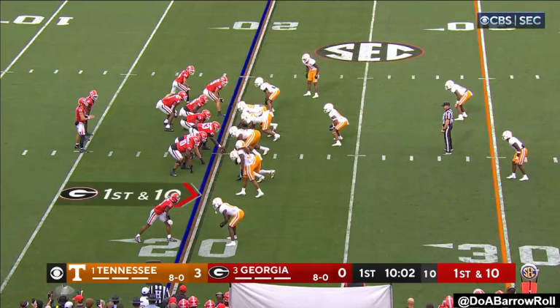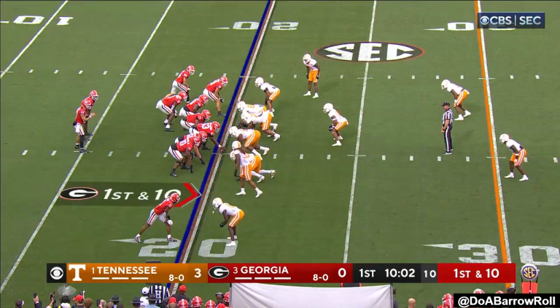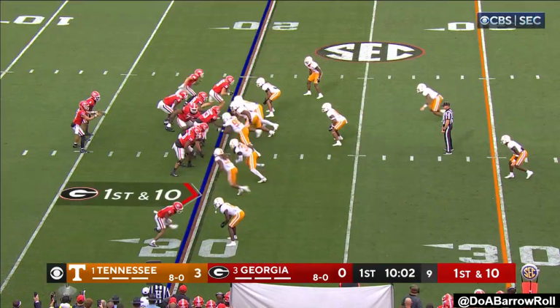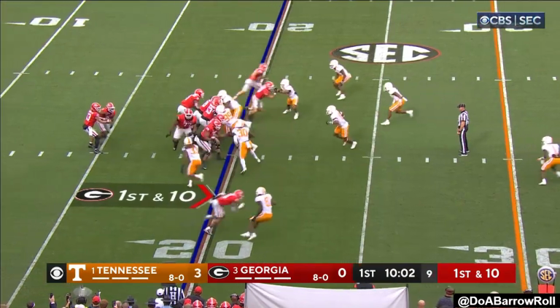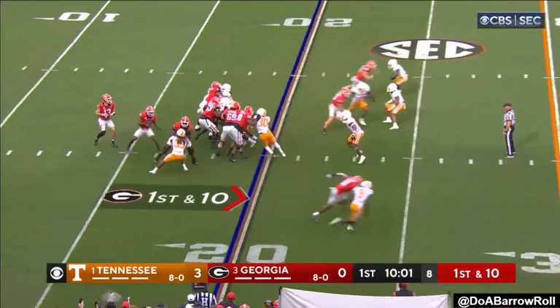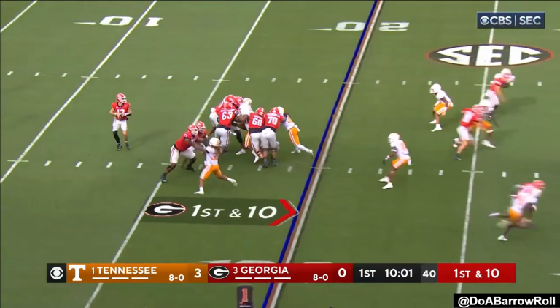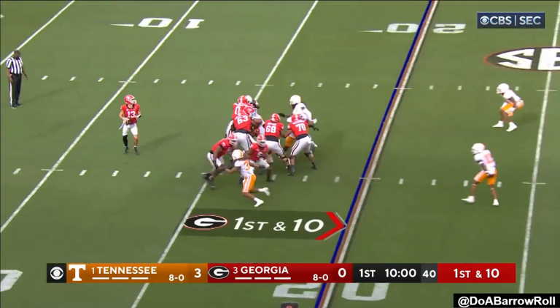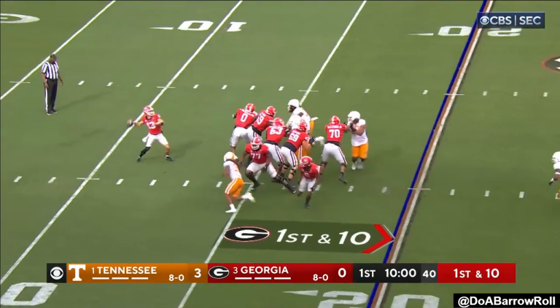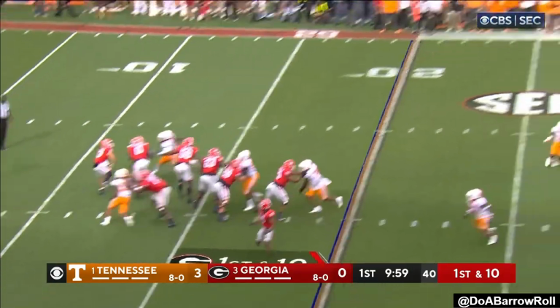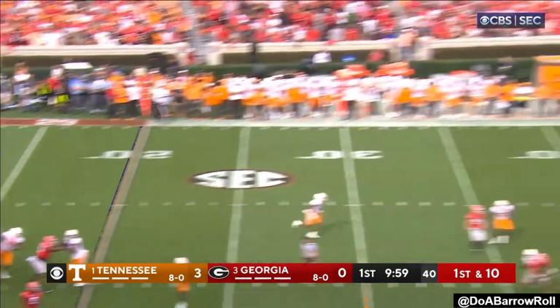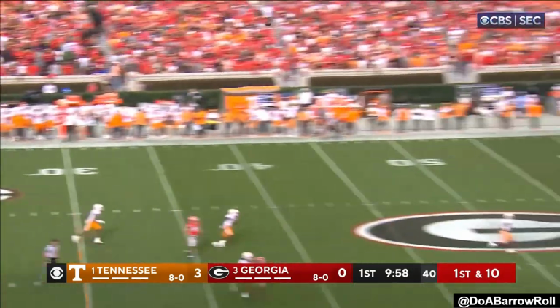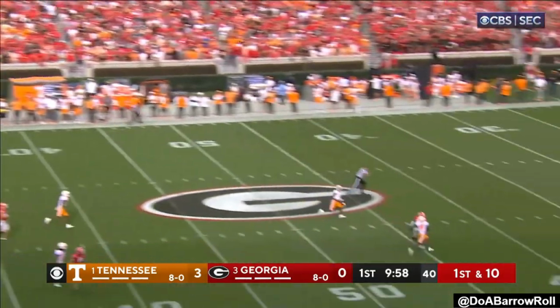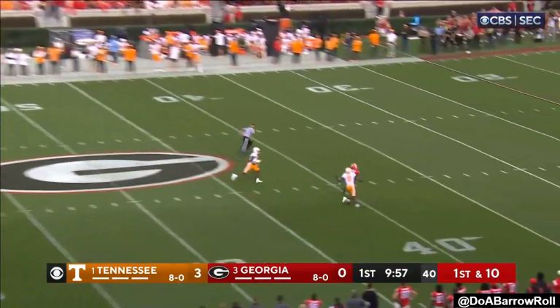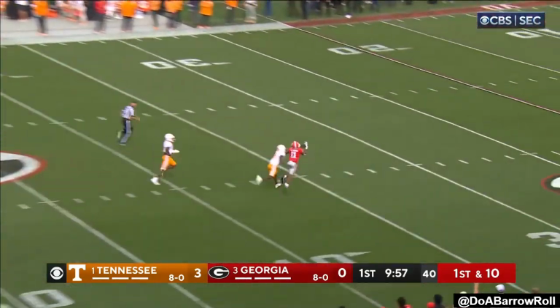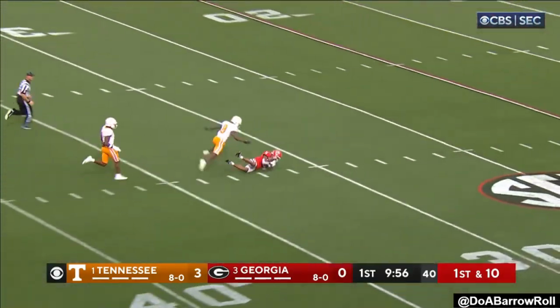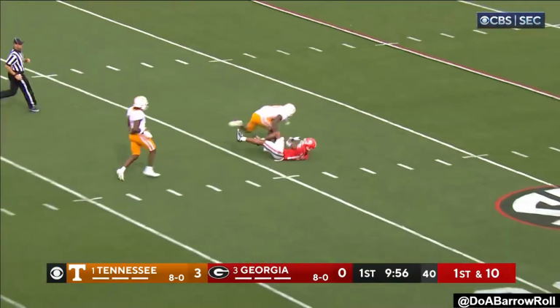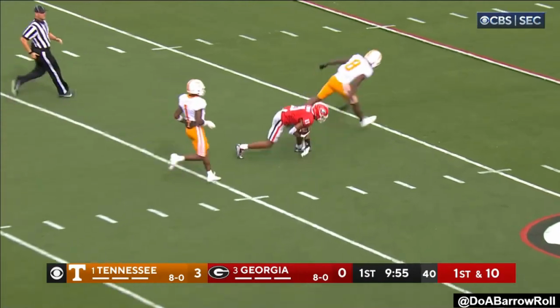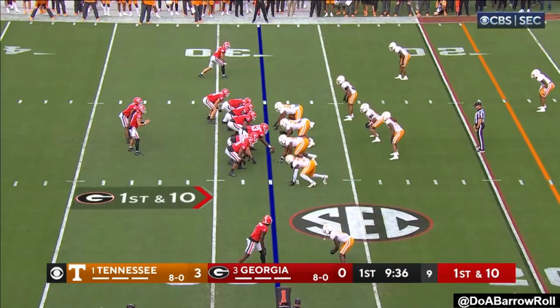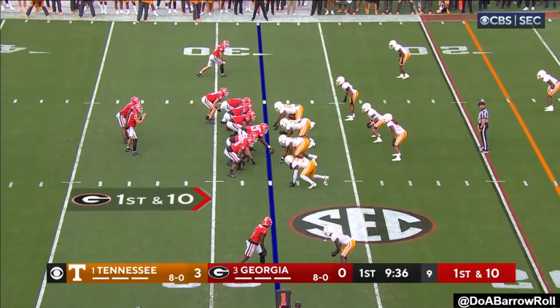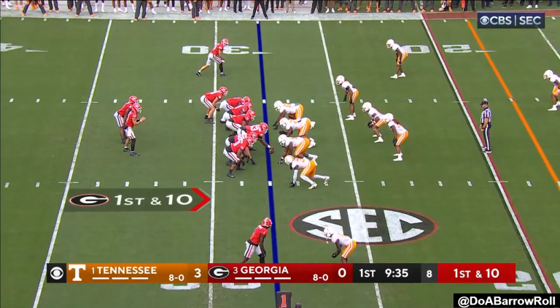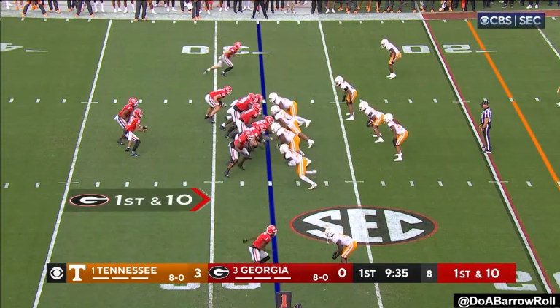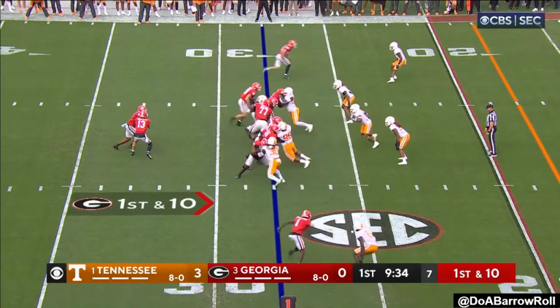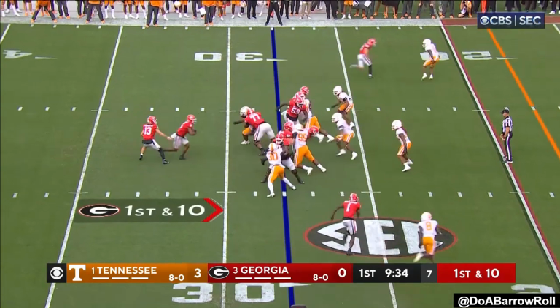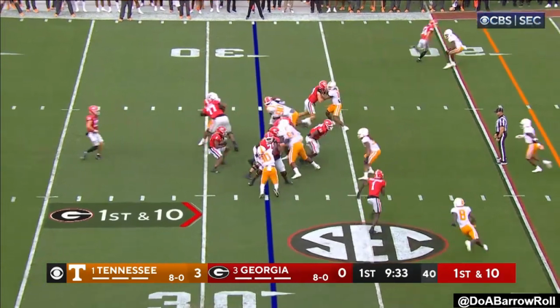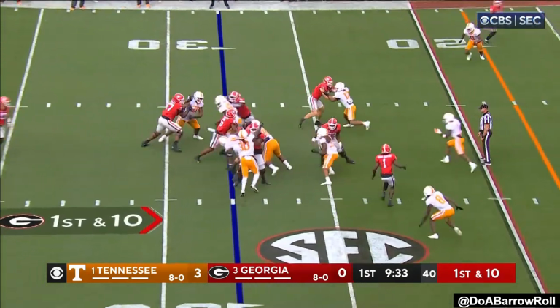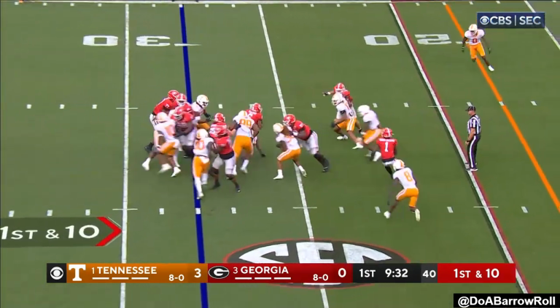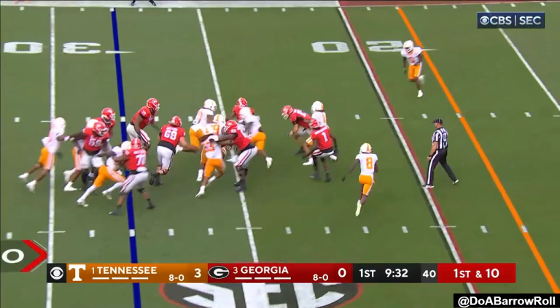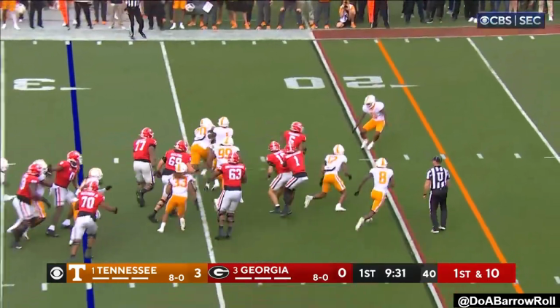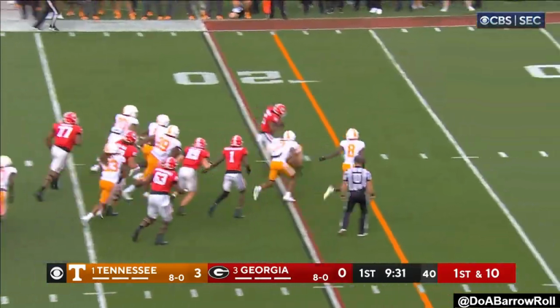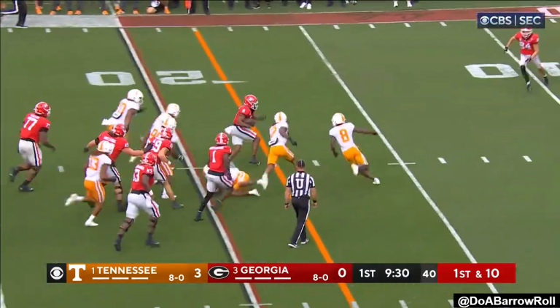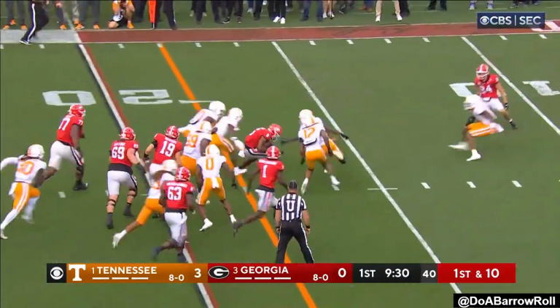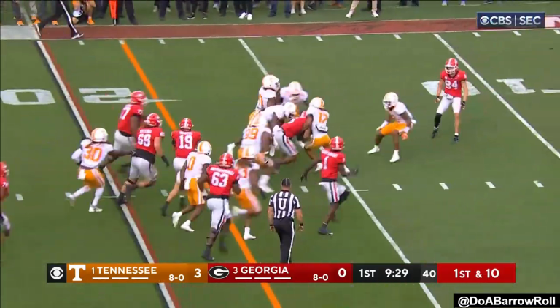Both tight ends and McConkie in tight on the left side as Bennett drops to throw. Going to air it out. Man out there, and it's caught. Back to the ground — McIntosh, a little move in the hole, and he's still moving.